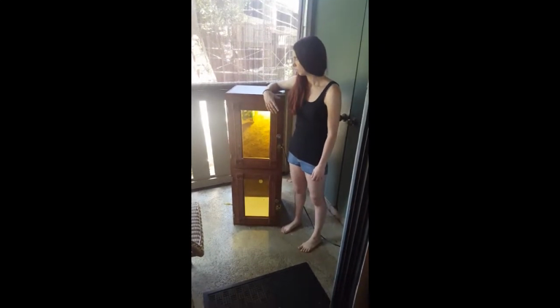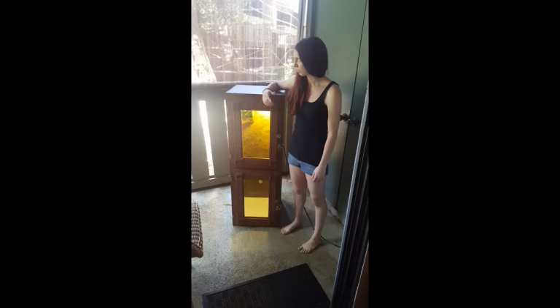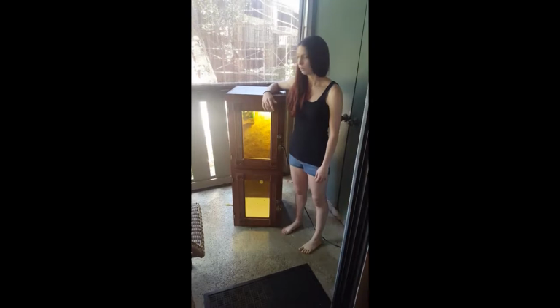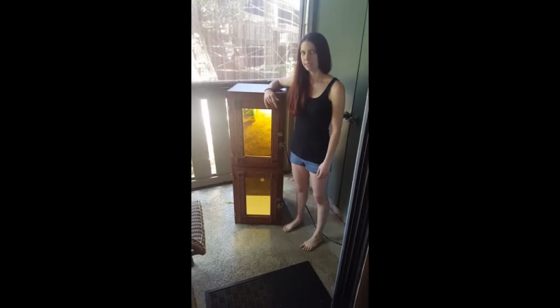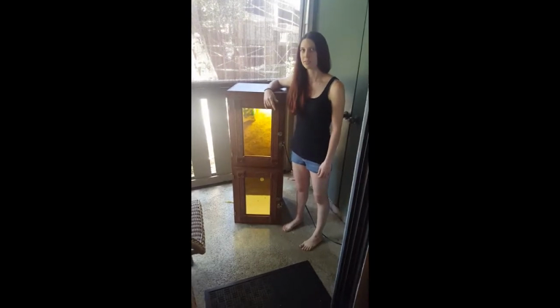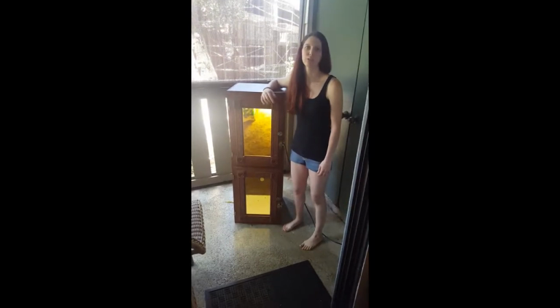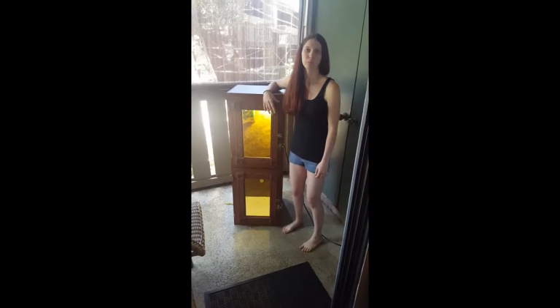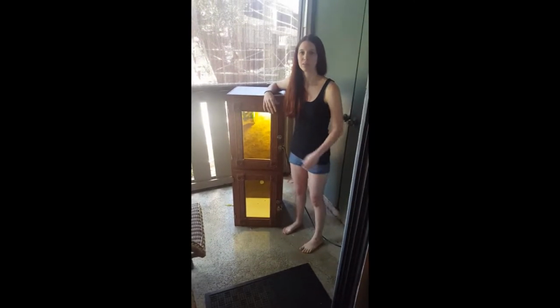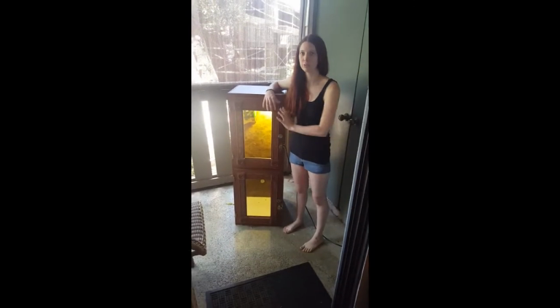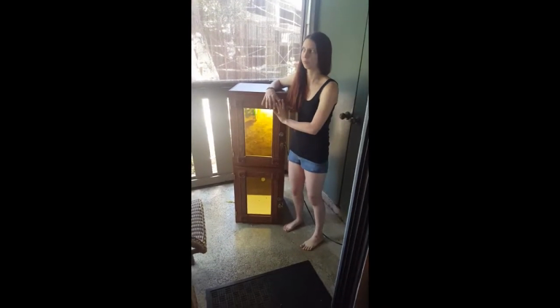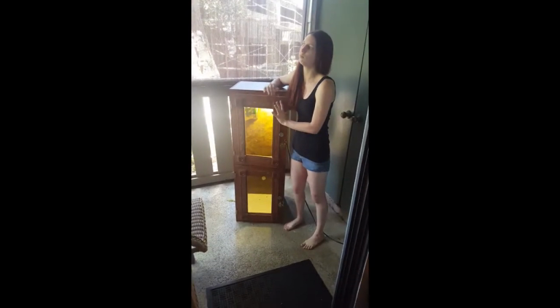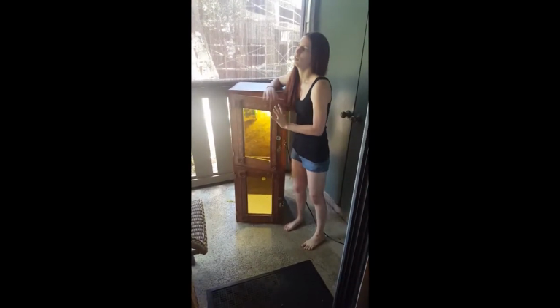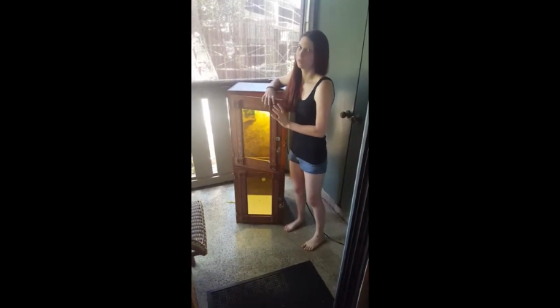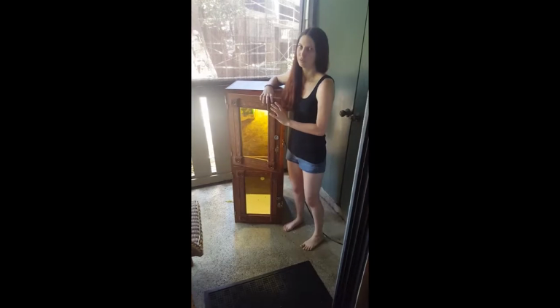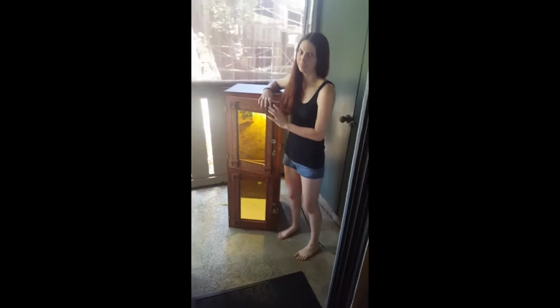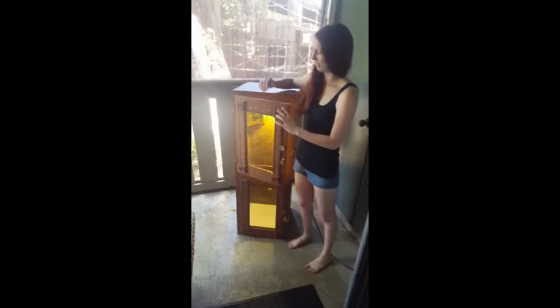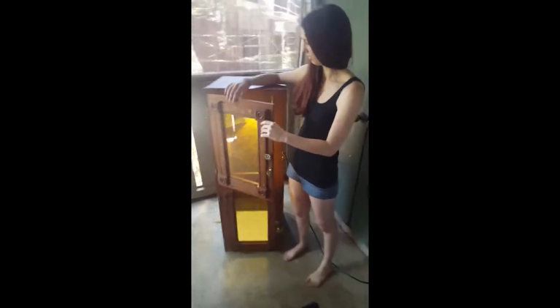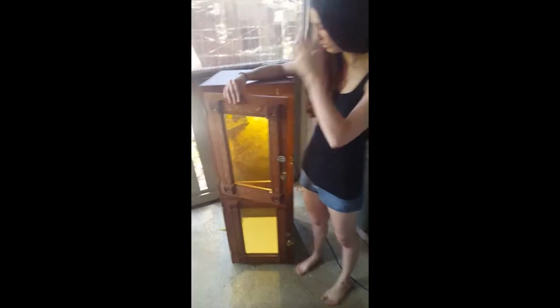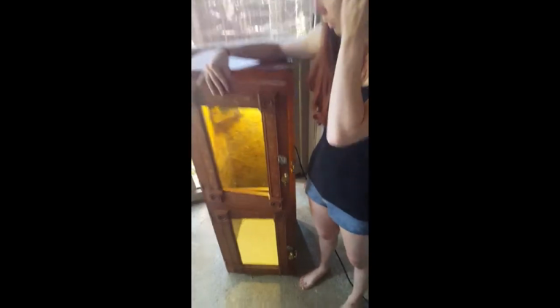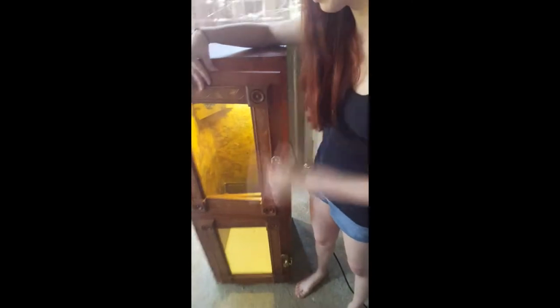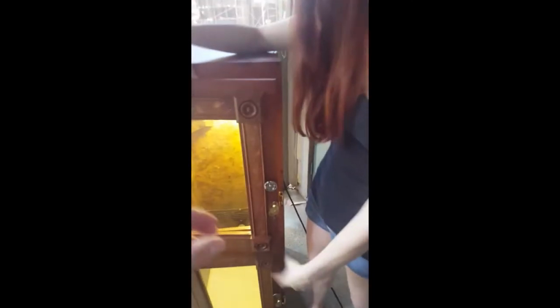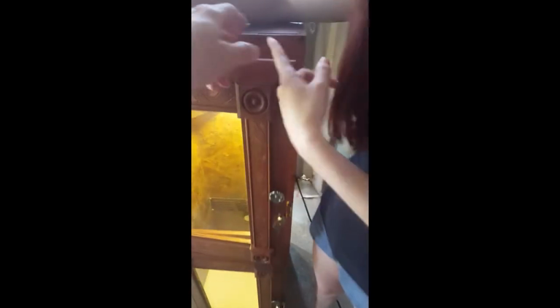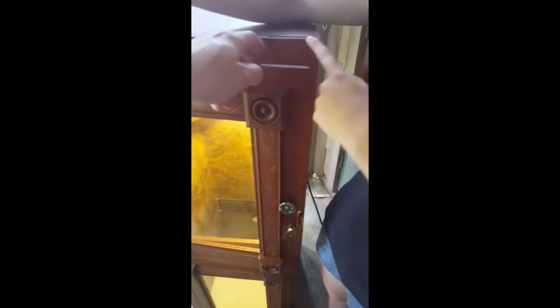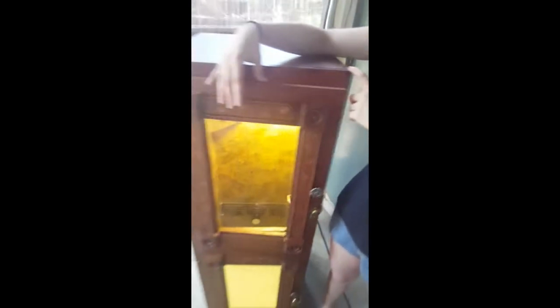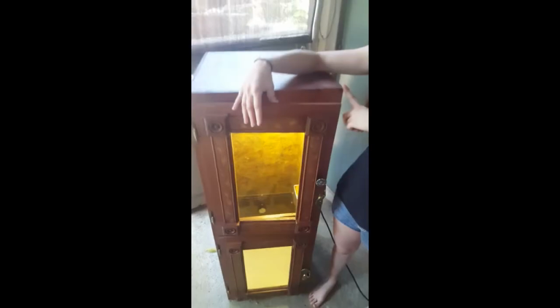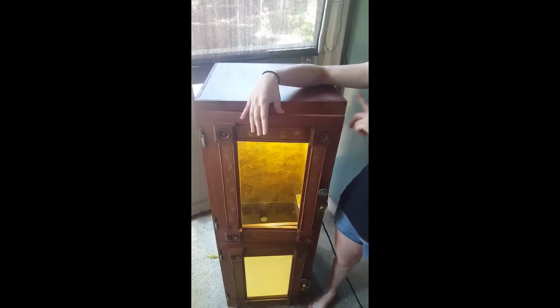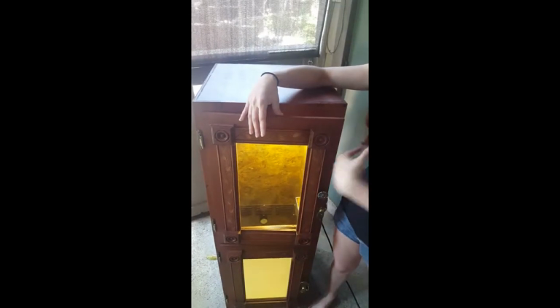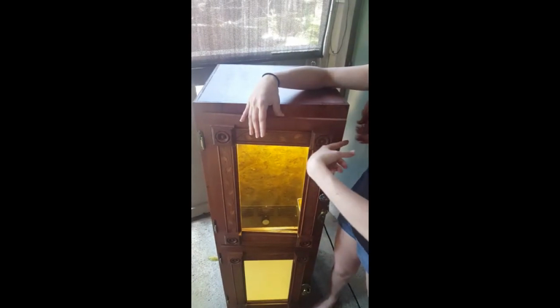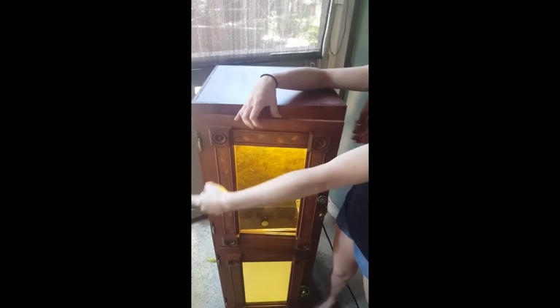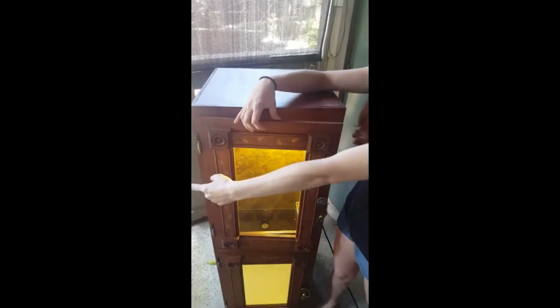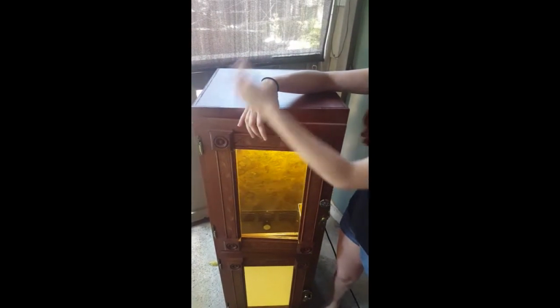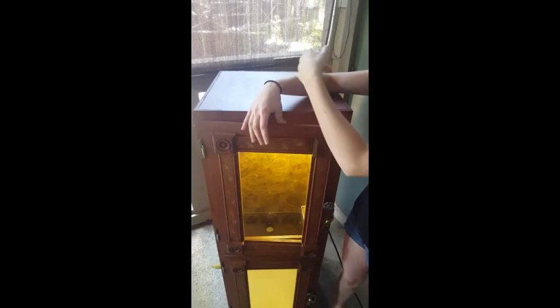Some of you might recognize this enclosure — this used to be Missy's enclosure, our jungle carpet python. It used to be a two-story enclosure. It's four feet high, two feet wide, and two feet deep.